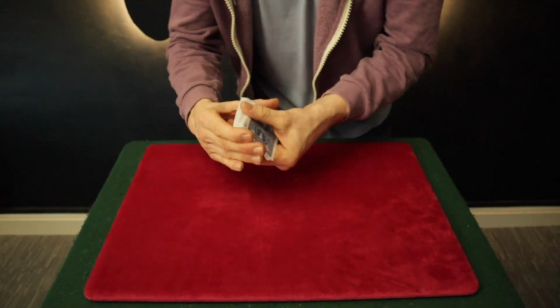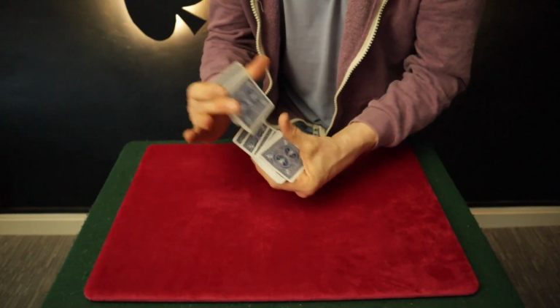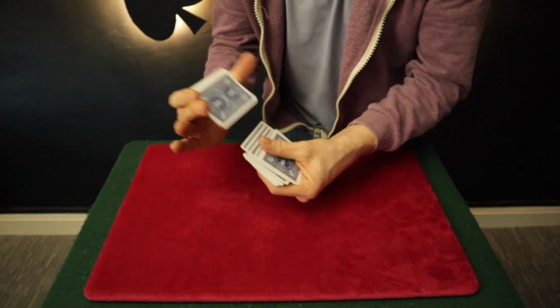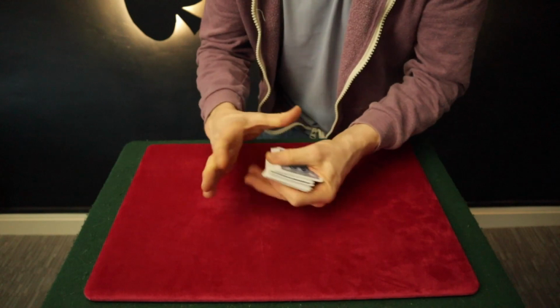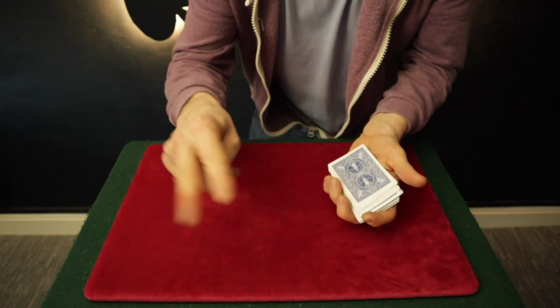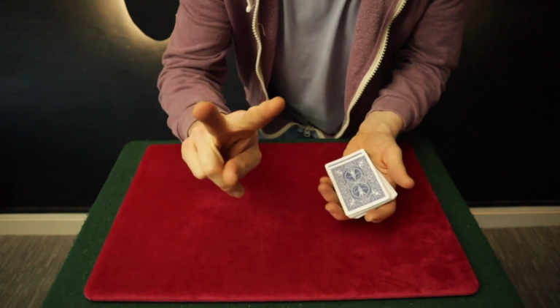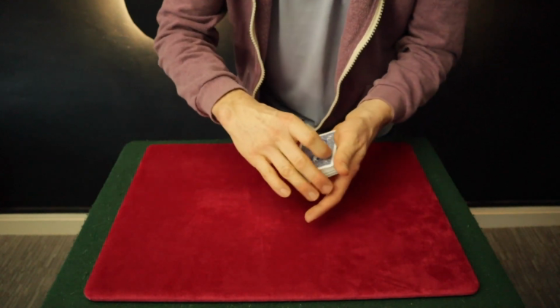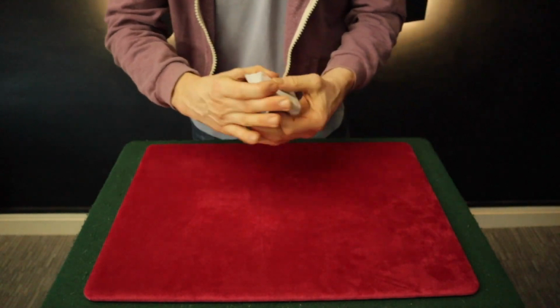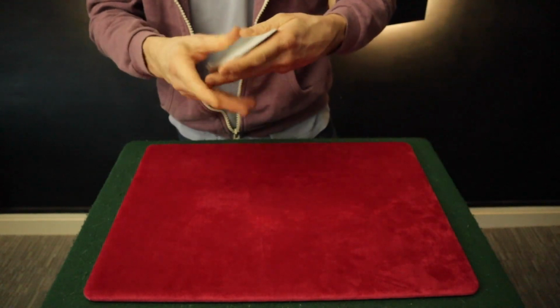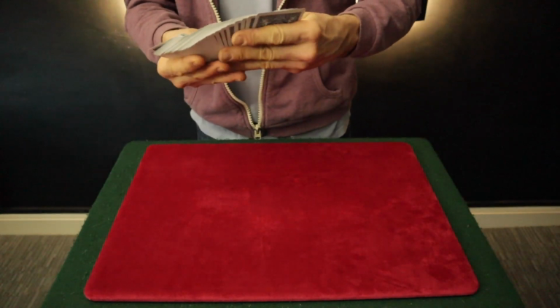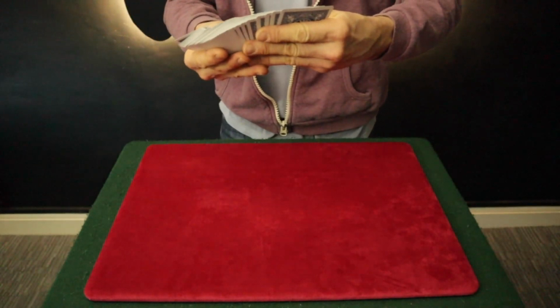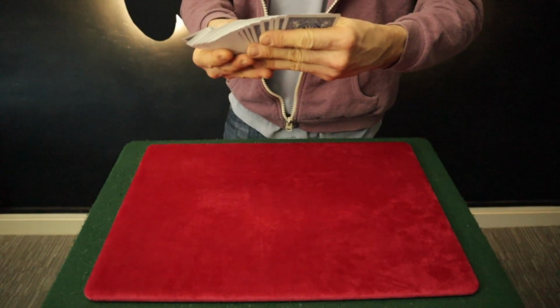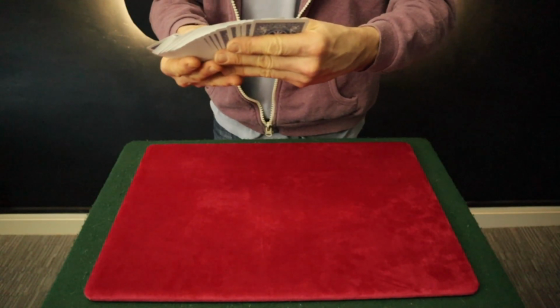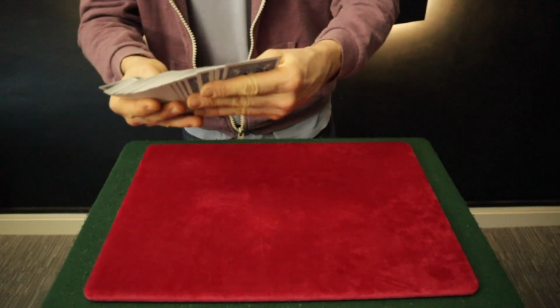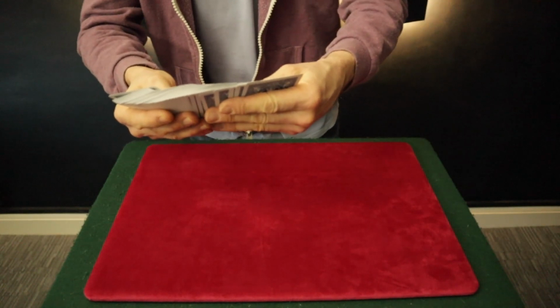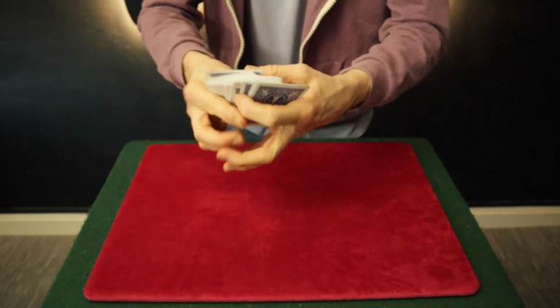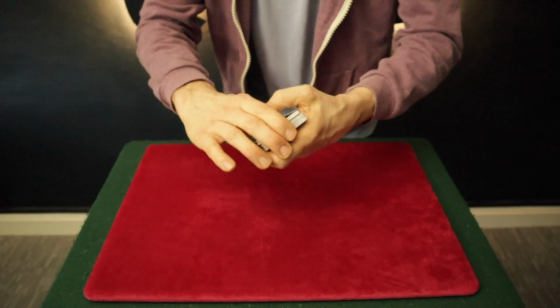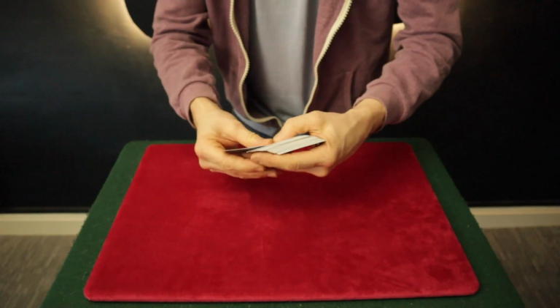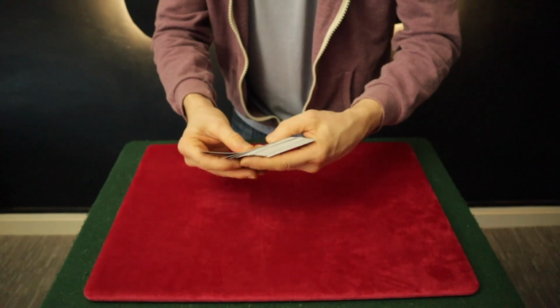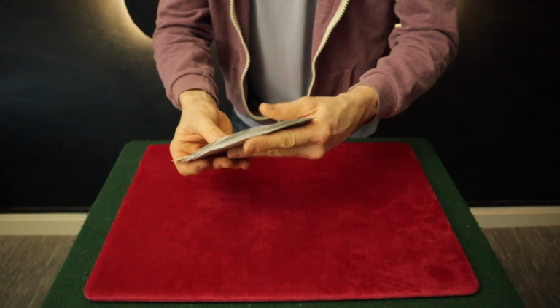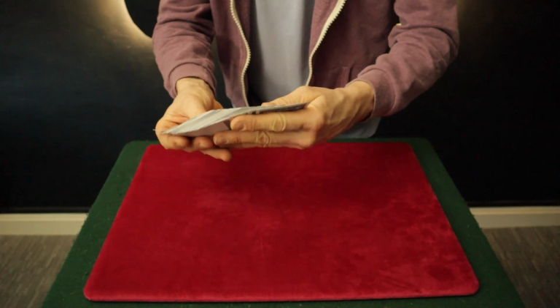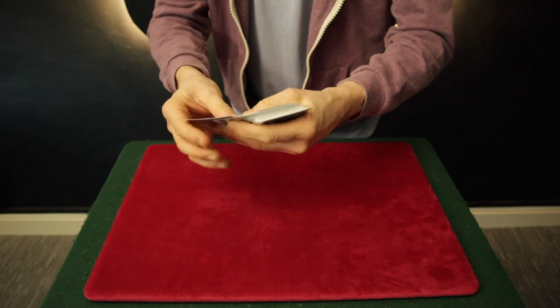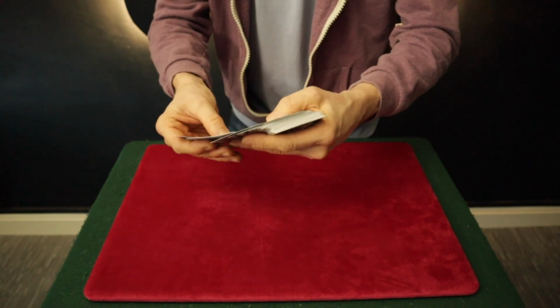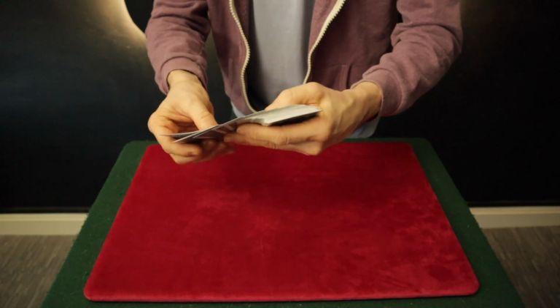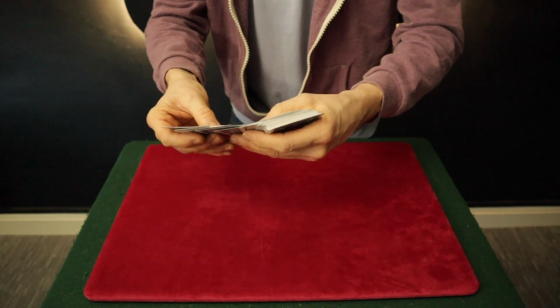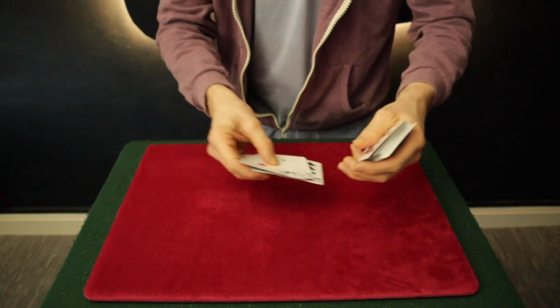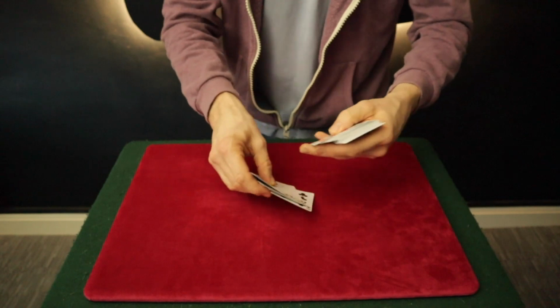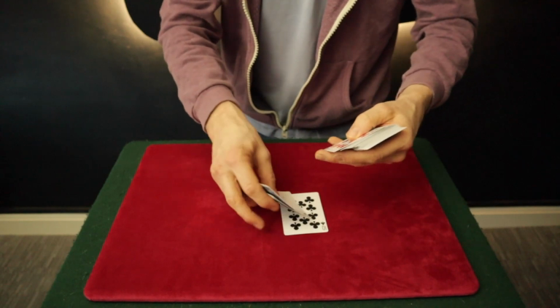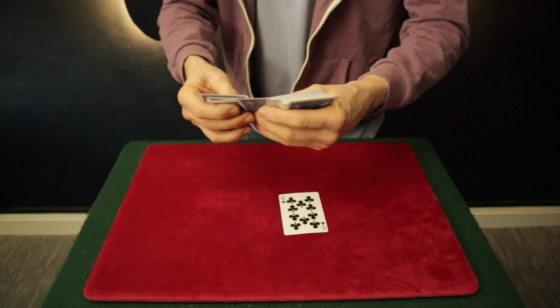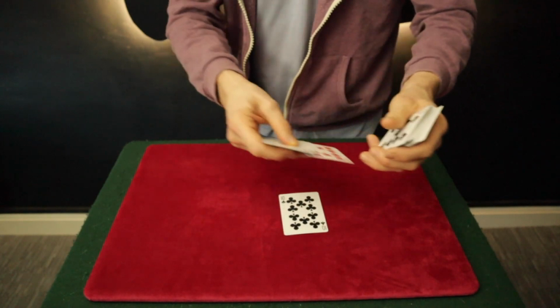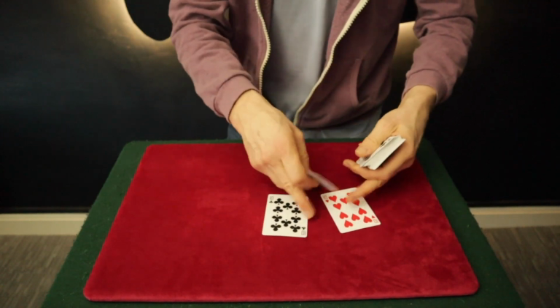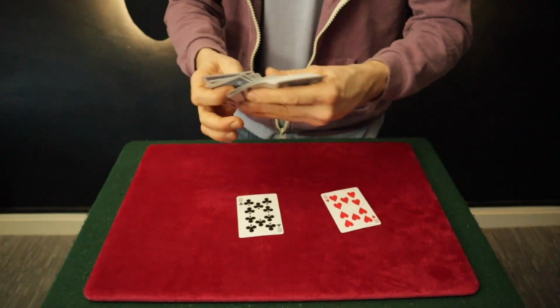Now I'm going to take out two cards, and the two cards I'm going to take out are in fact the Ten of Clubs and the Ten of Hearts.